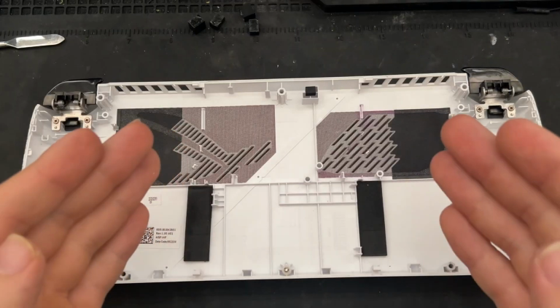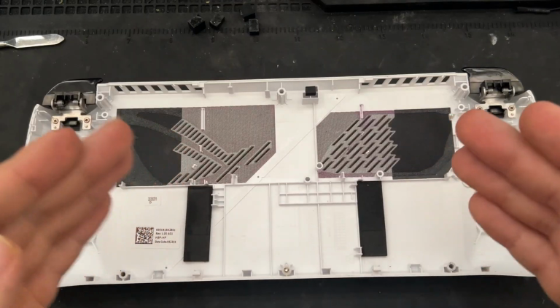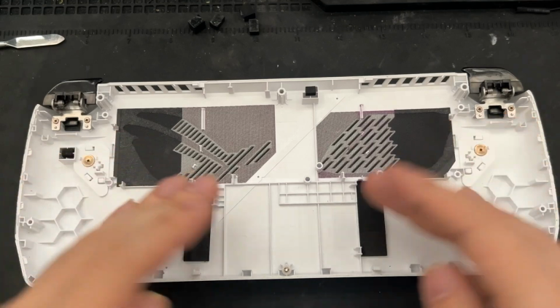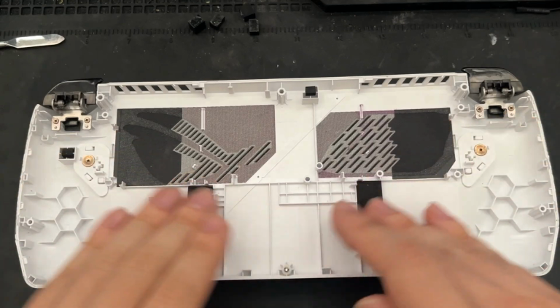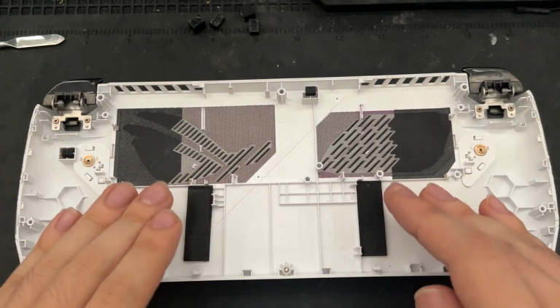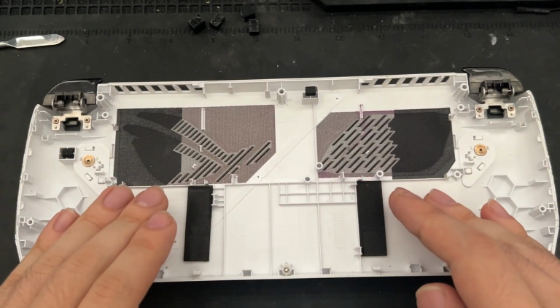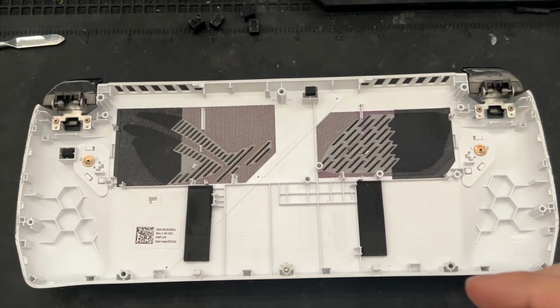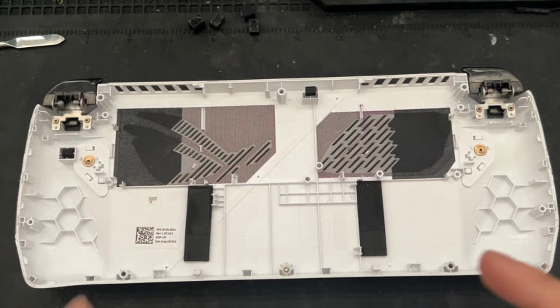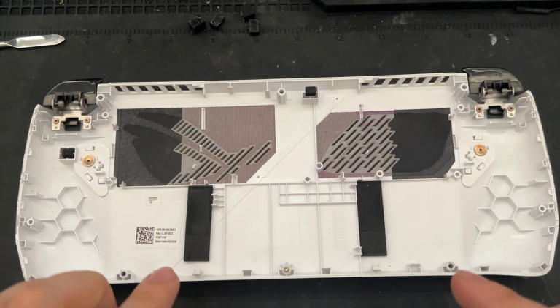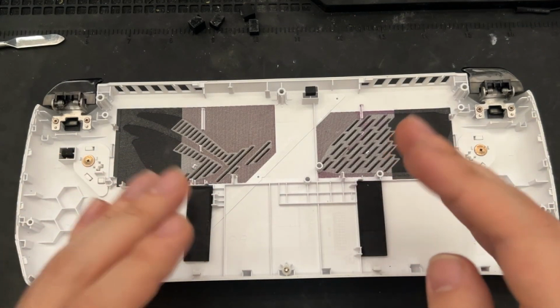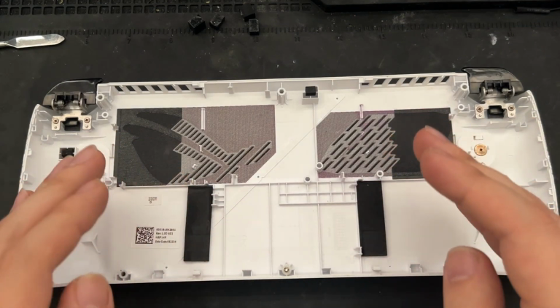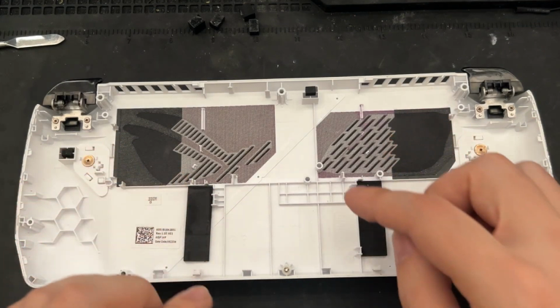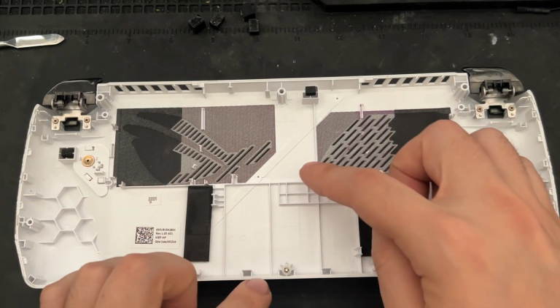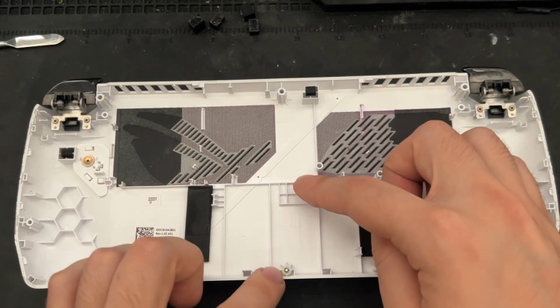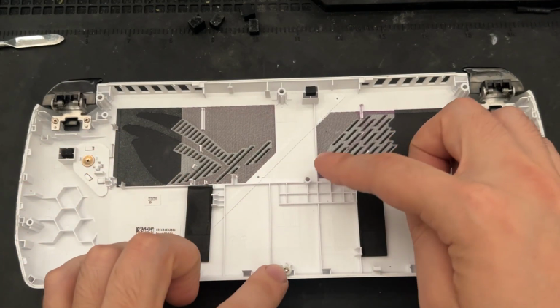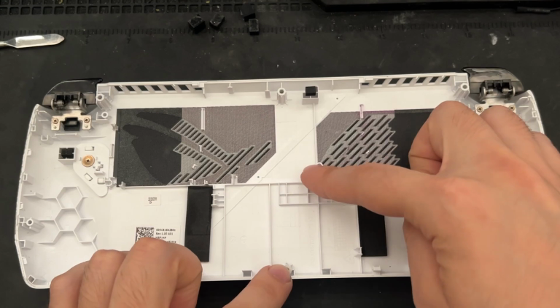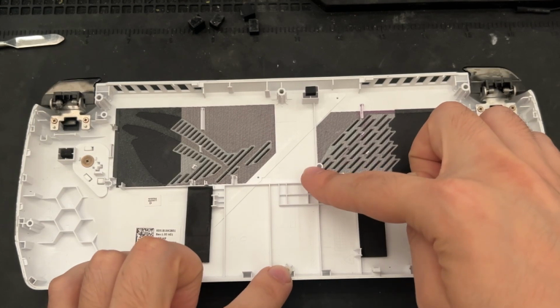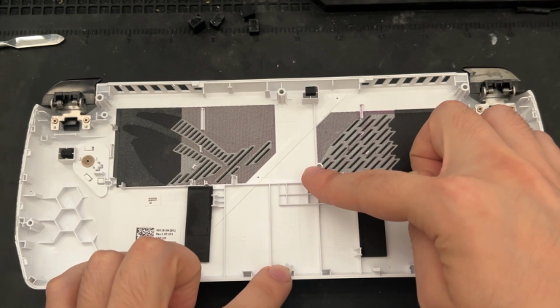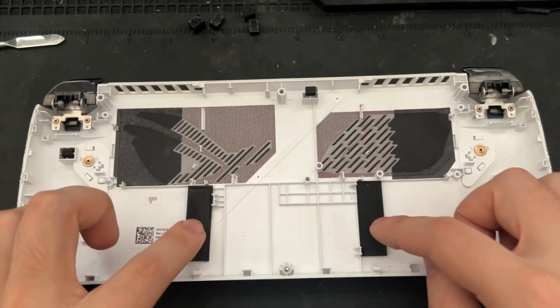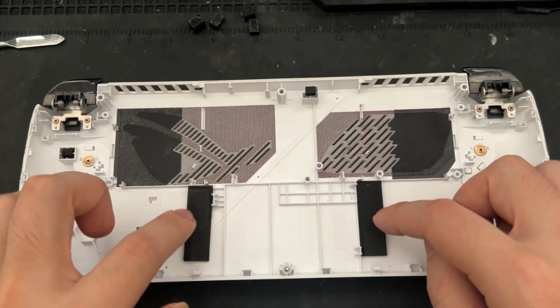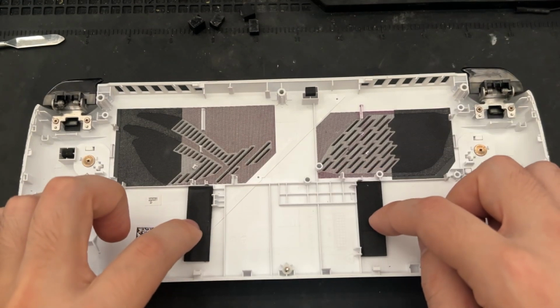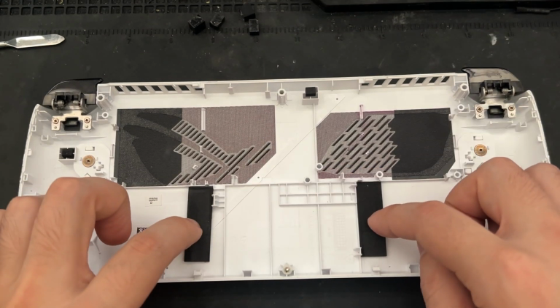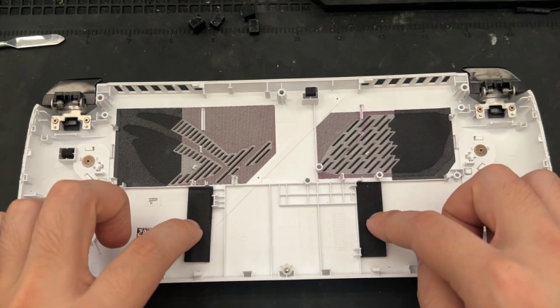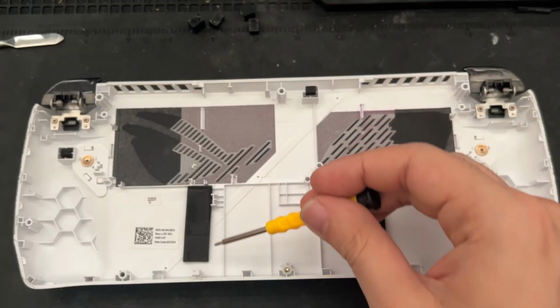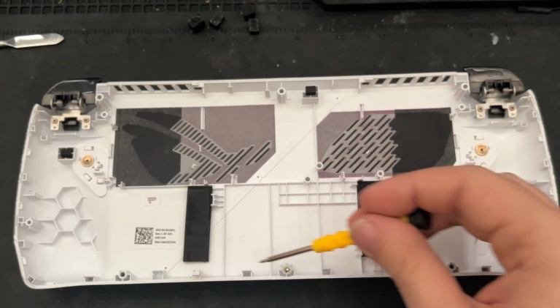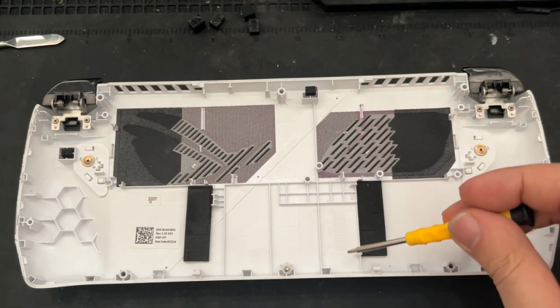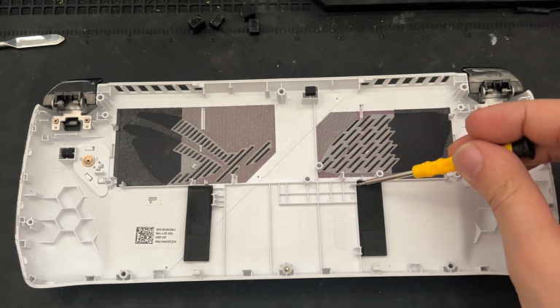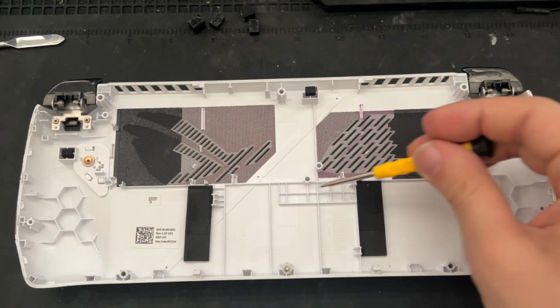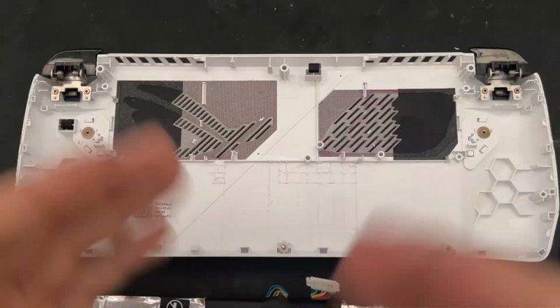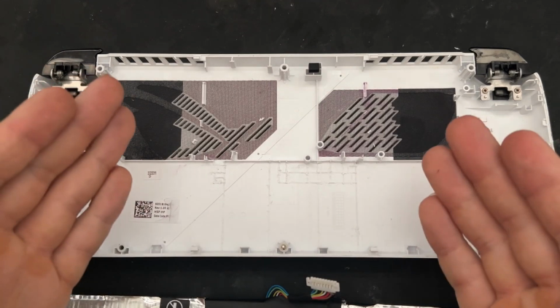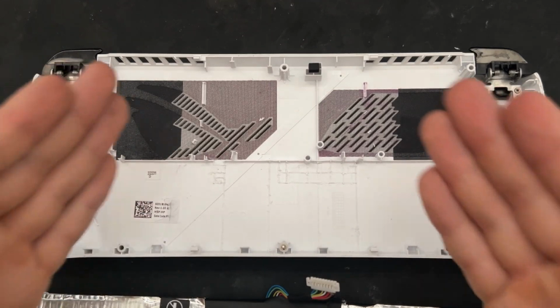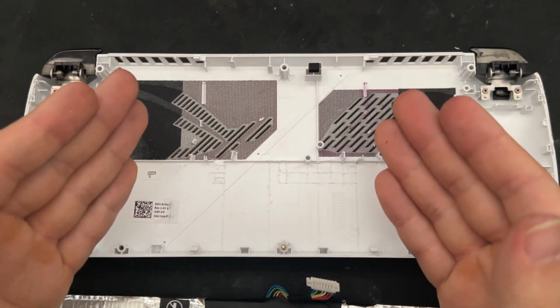For the battery to fit flush inside the back case, we will need to cut all plastic pieces above and below these two screw posts, and in between these two black pieces of foam, then this rectangular space here. After the cutting has been completed, we can move on to installing the battery.